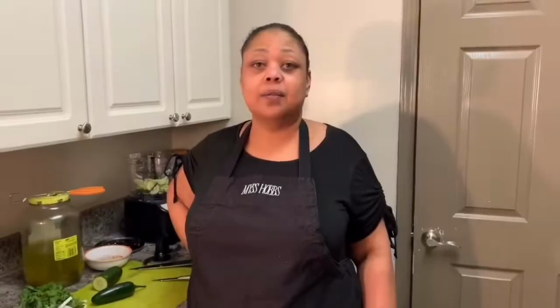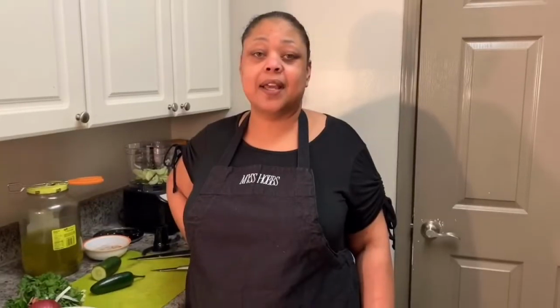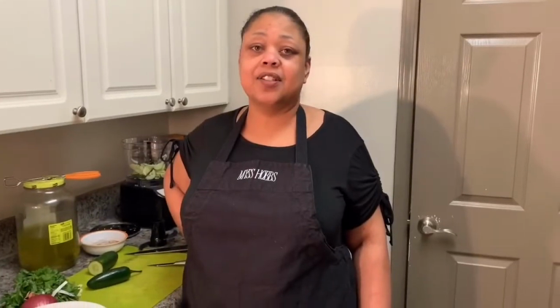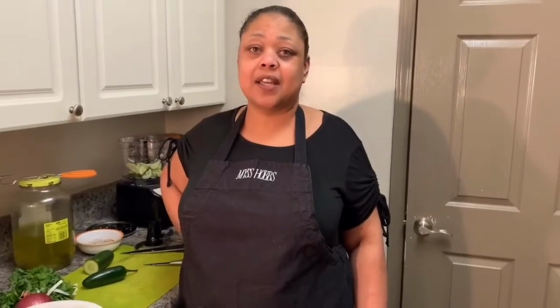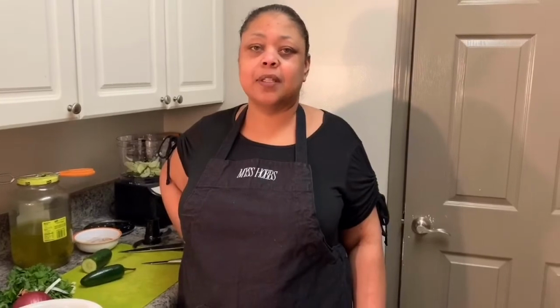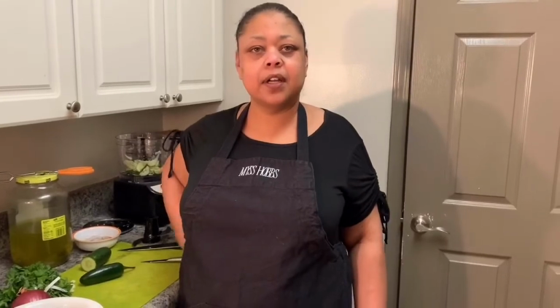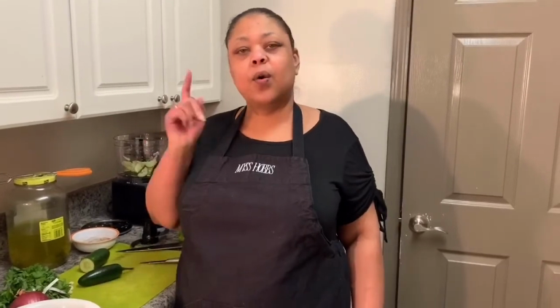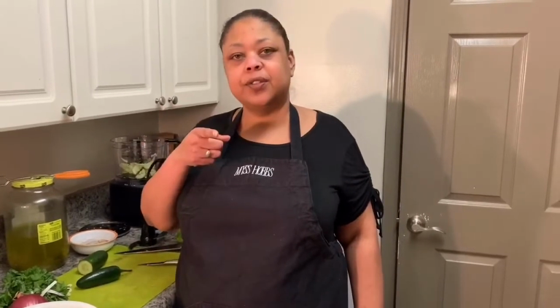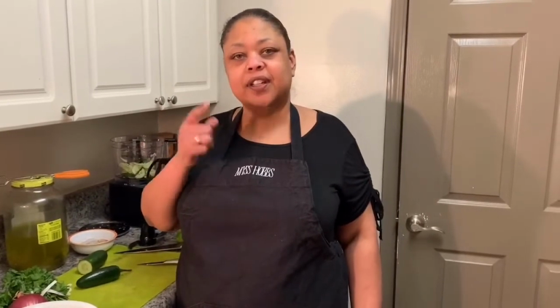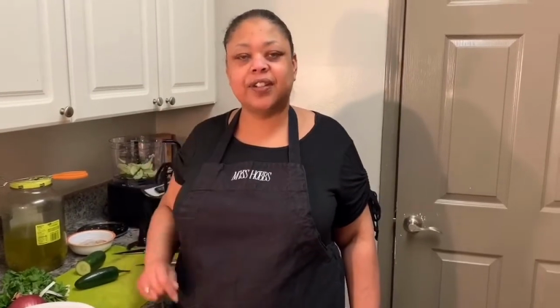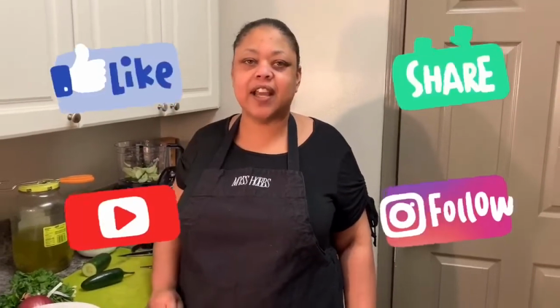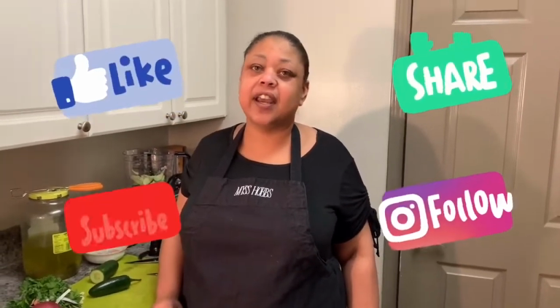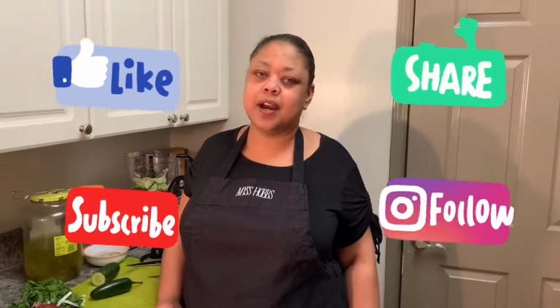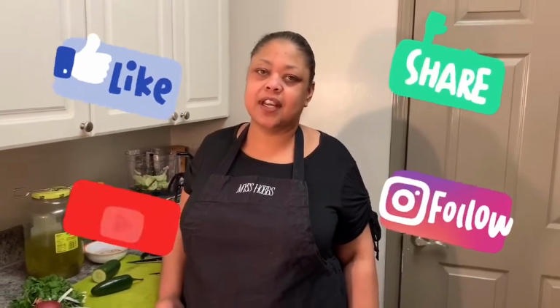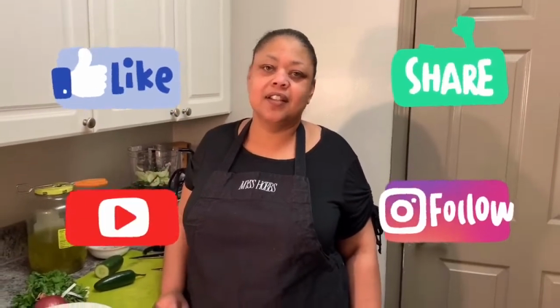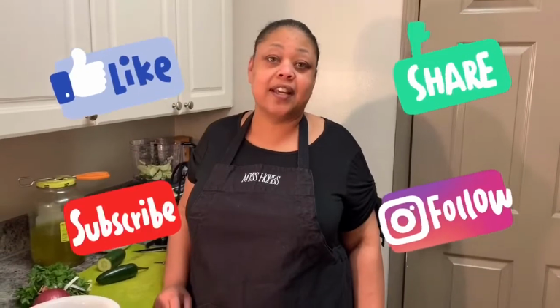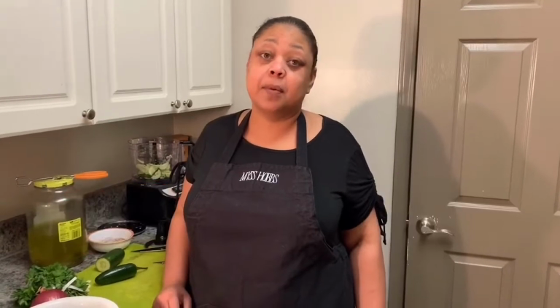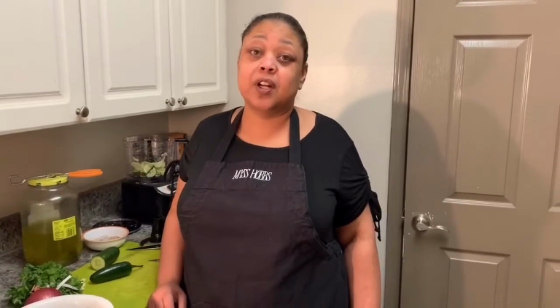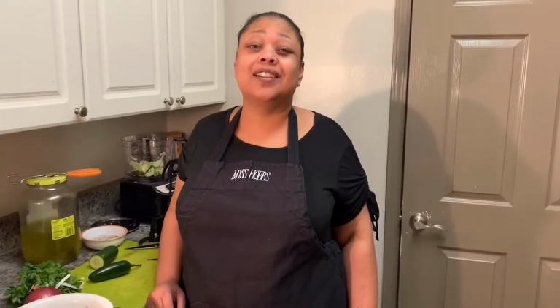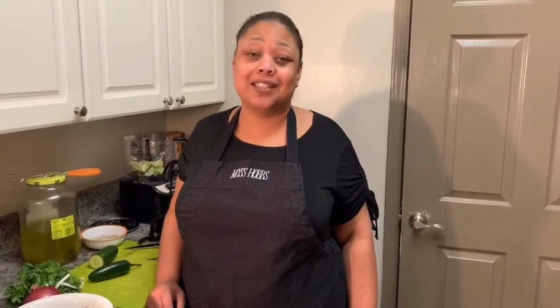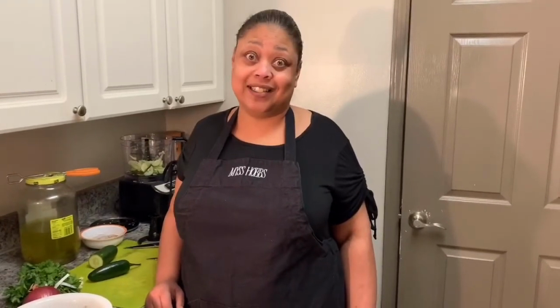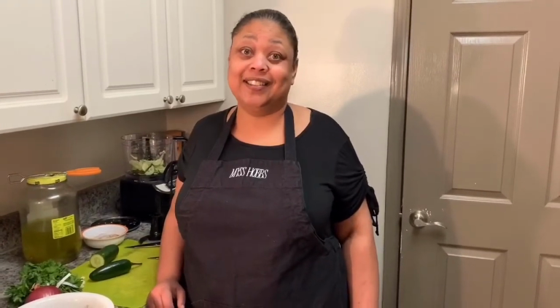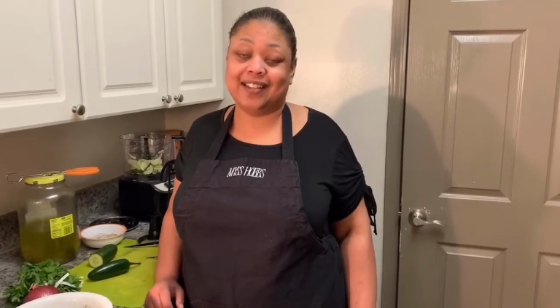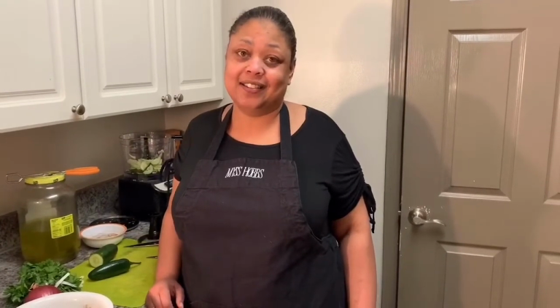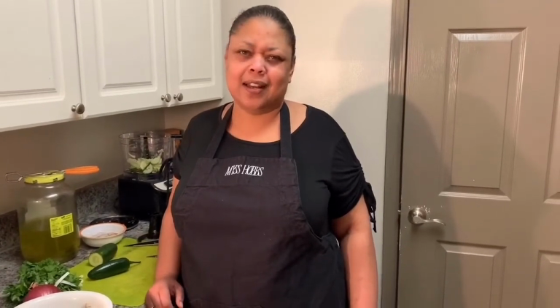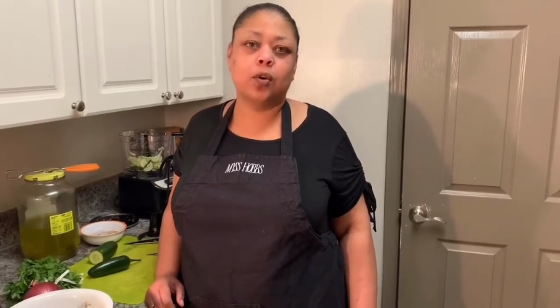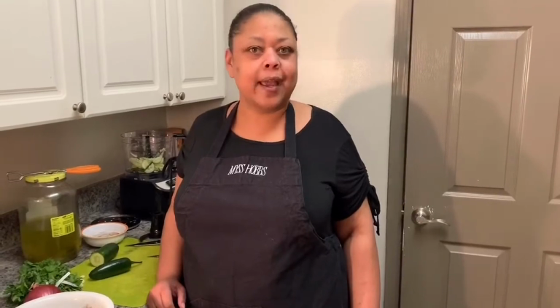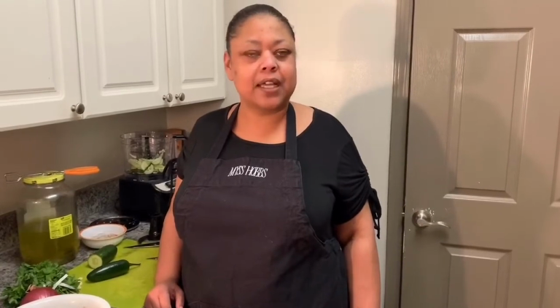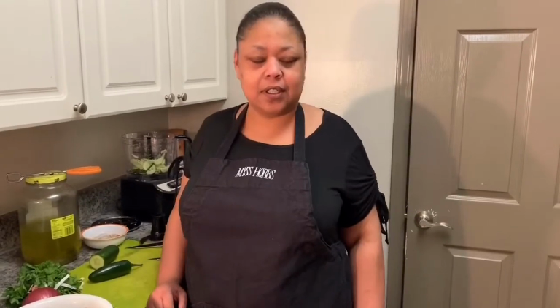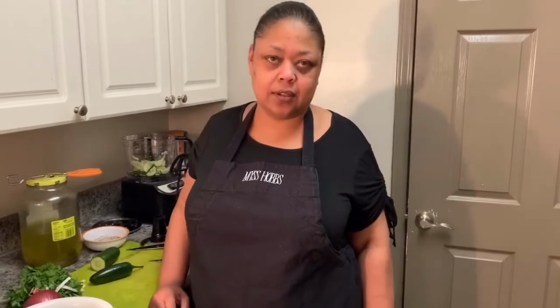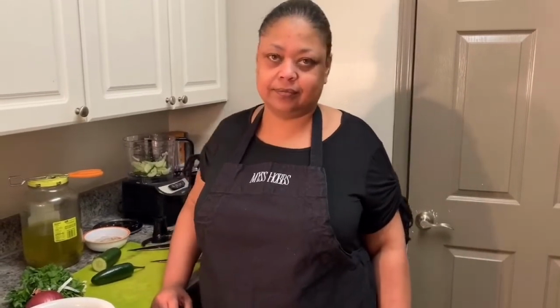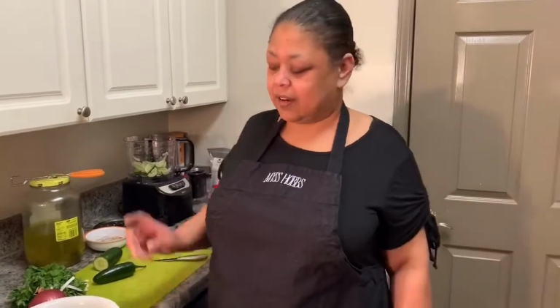What's up guys, it's your girl Ms. Hobbs, and I want to know what you're chewing. Don't forget to like, share, and subscribe to the channel. Today guys we're gonna be chewing on a little agua chile — nice little quick appetizers, easy to do.